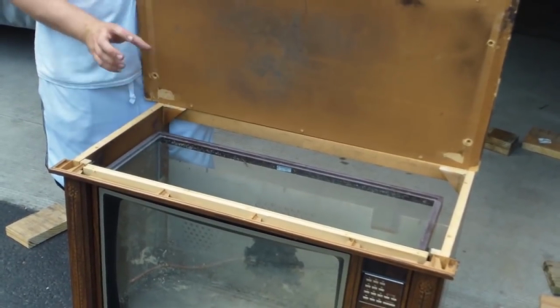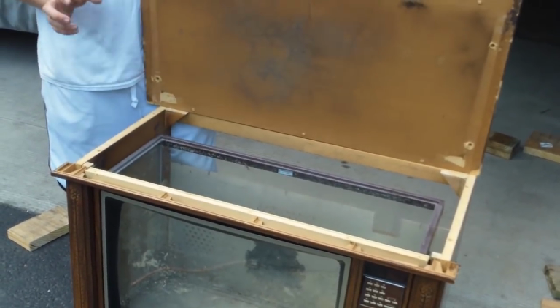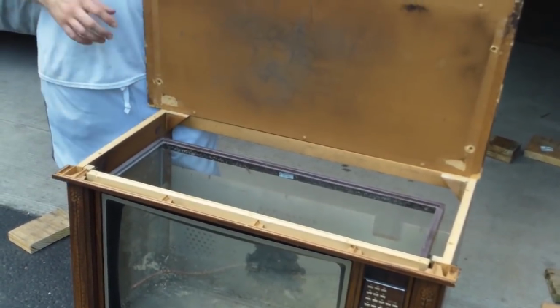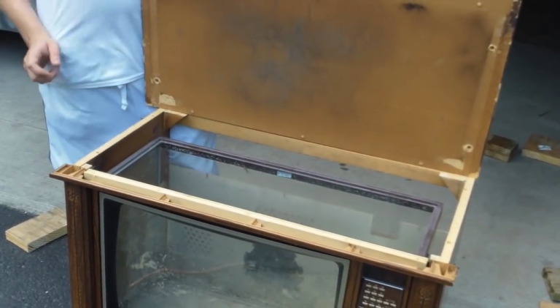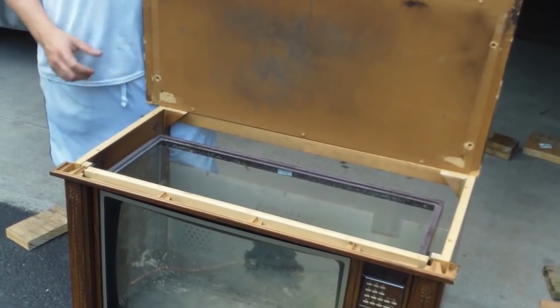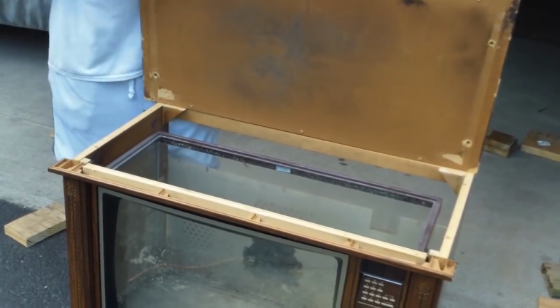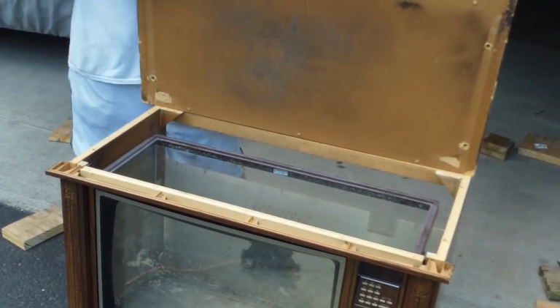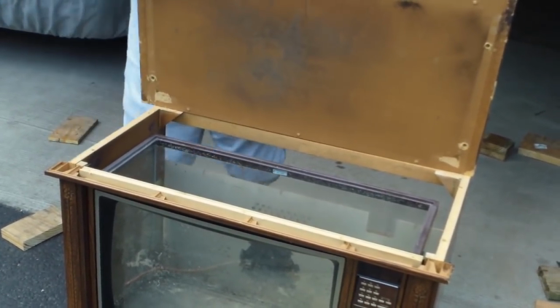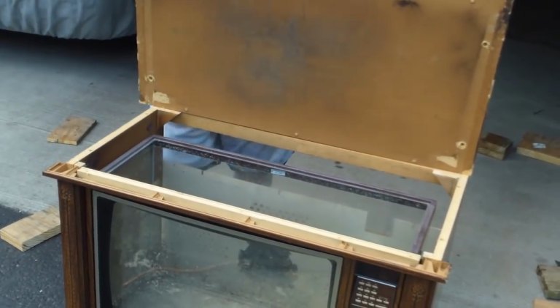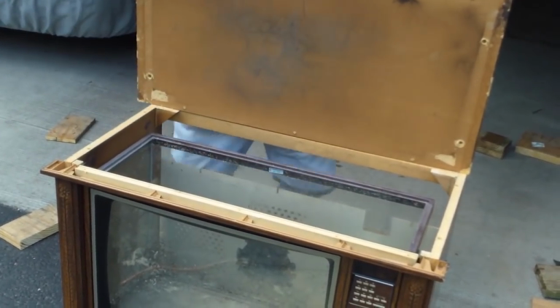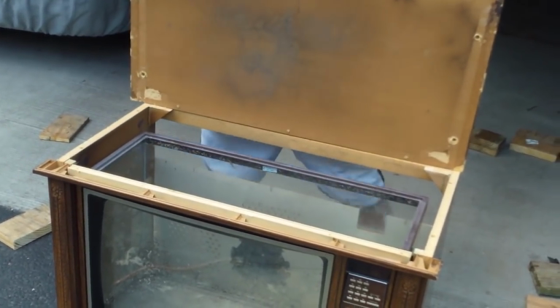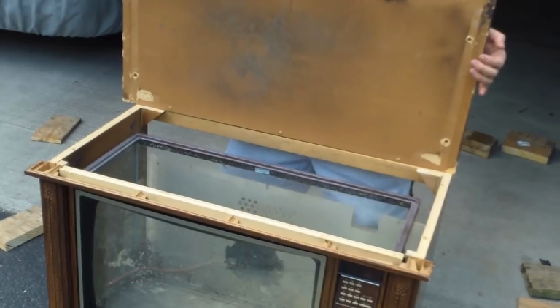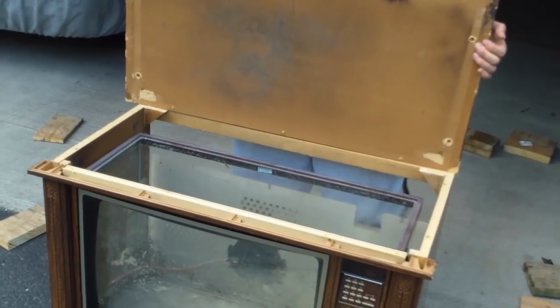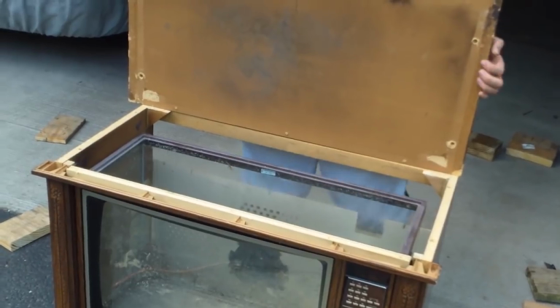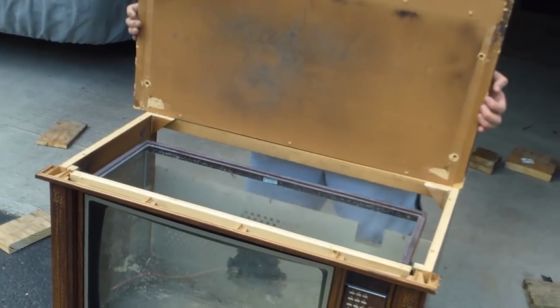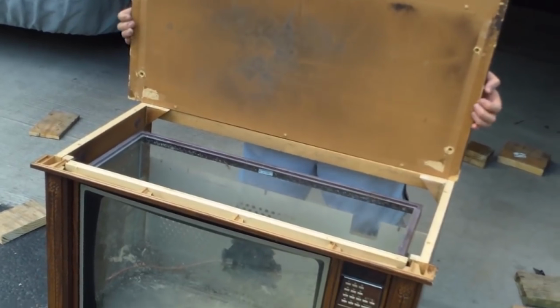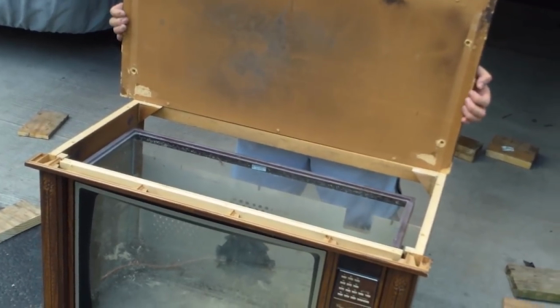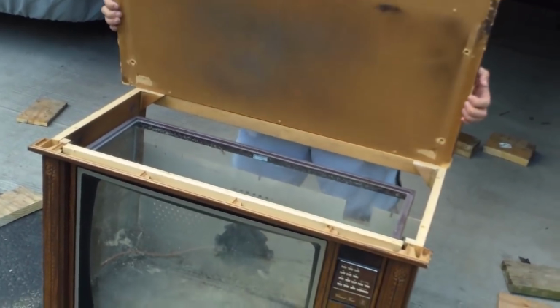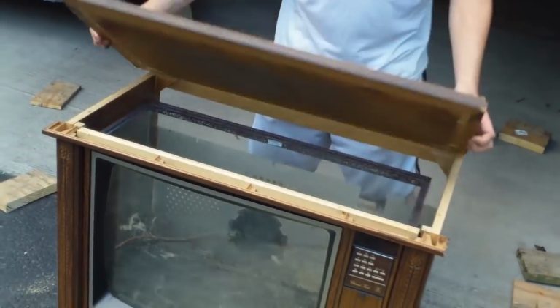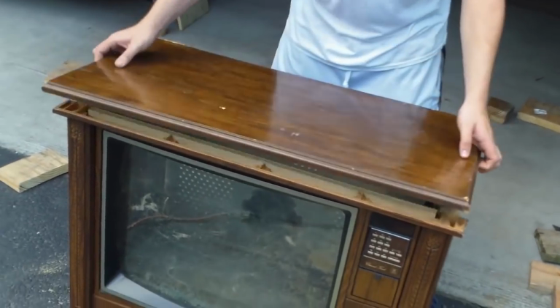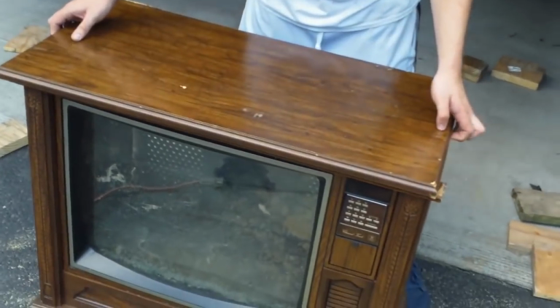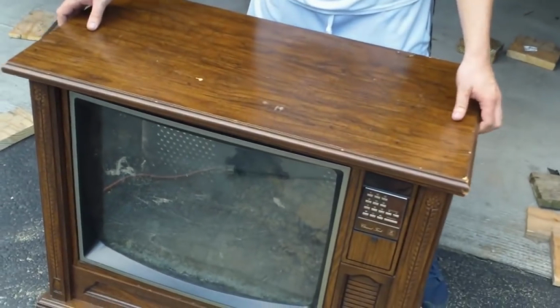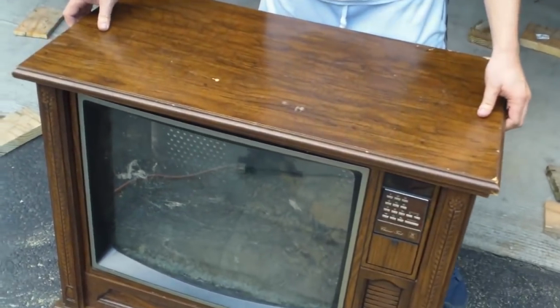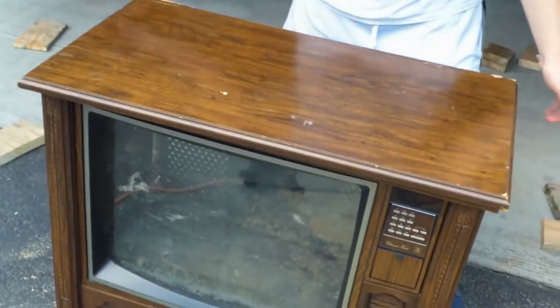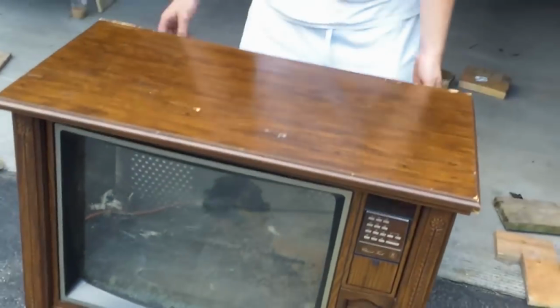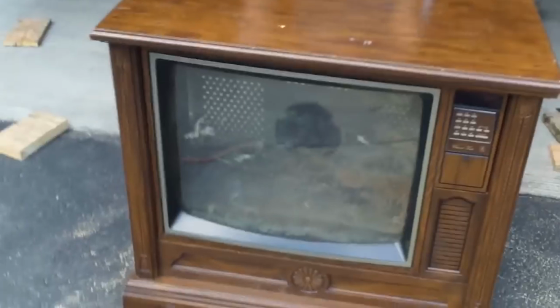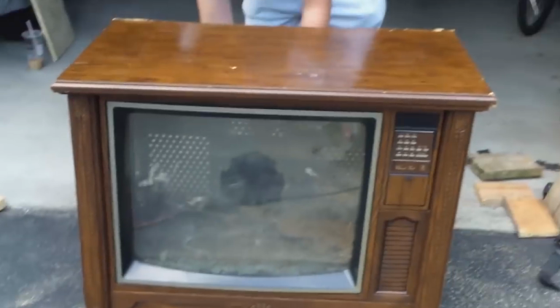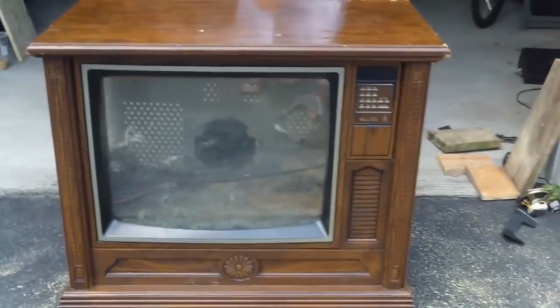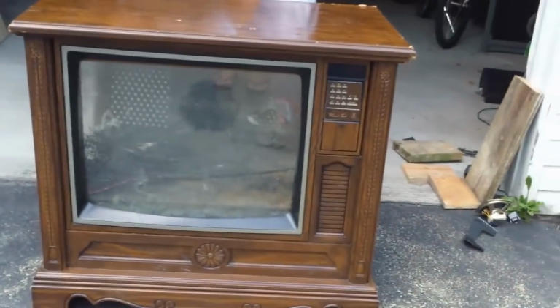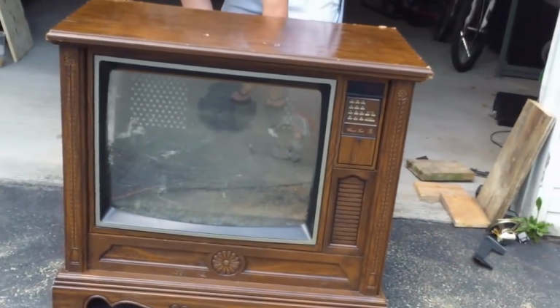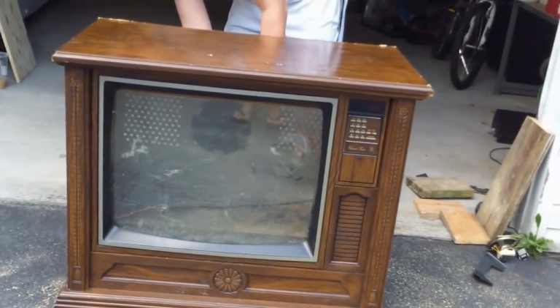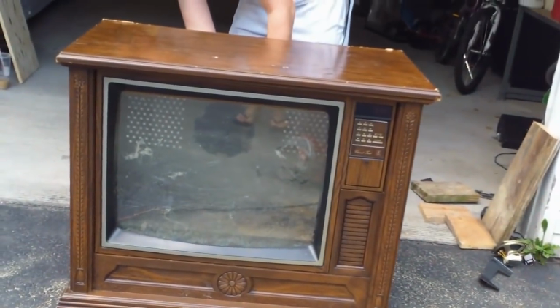If you're trying to do an open-top tank, make sure your light is not going to sit down in the water. The new LEDs are only an inch thick — they're fantastic because you can mount them directly to the top and they won't get in the water since they're completely enclosed systems. The worst thing you want is an electrical problem and frying all your fish. Subscribe — next video is lighting and filtration.